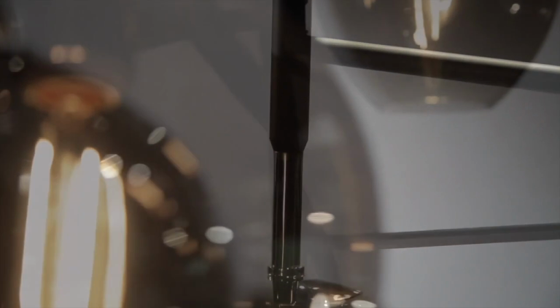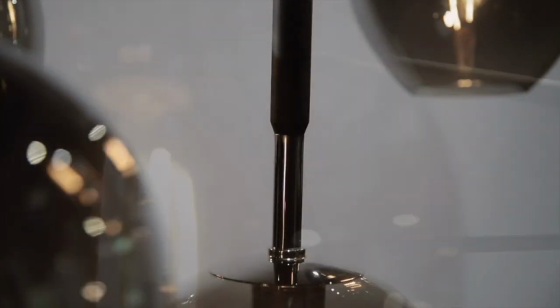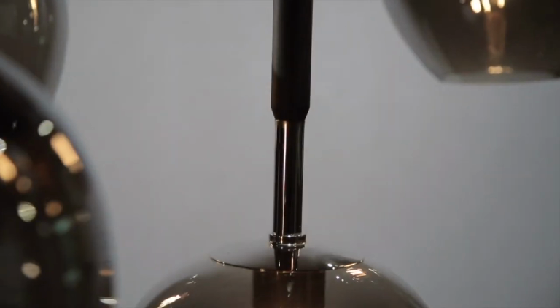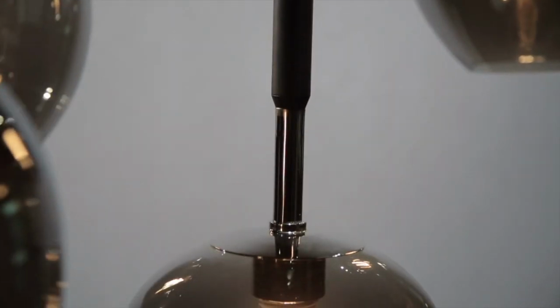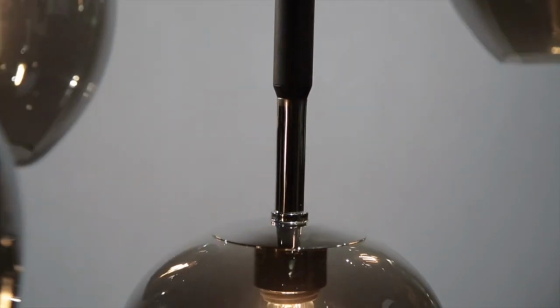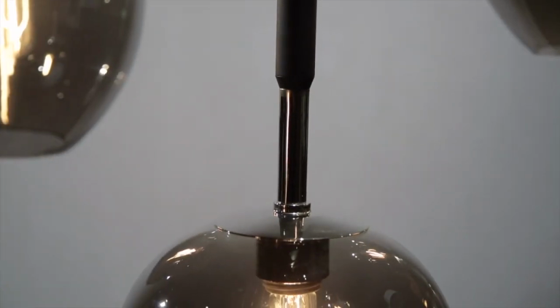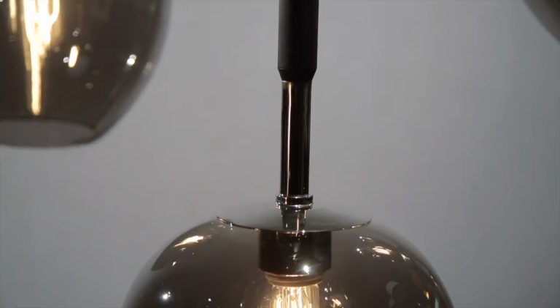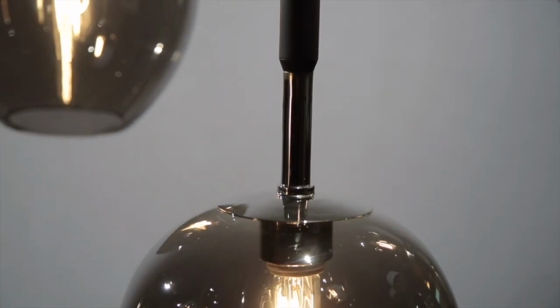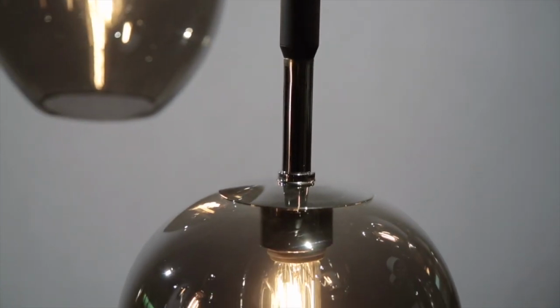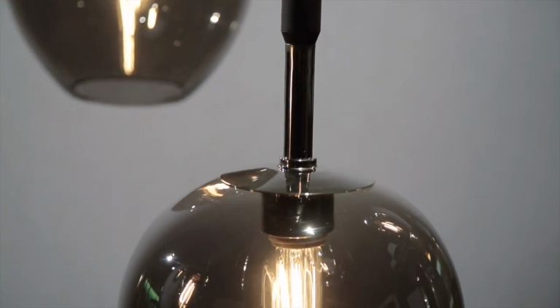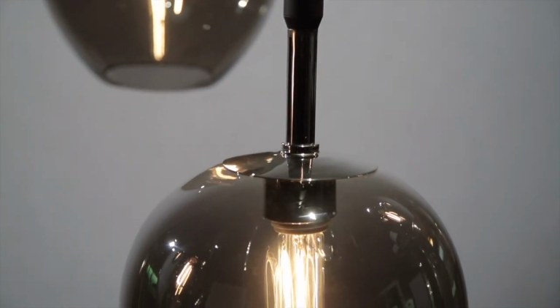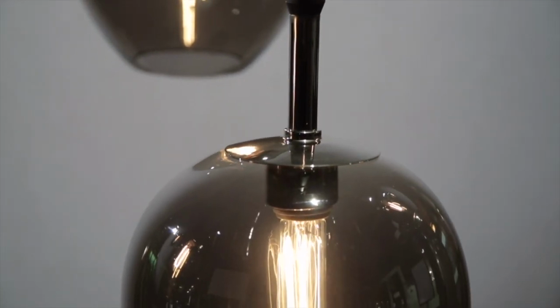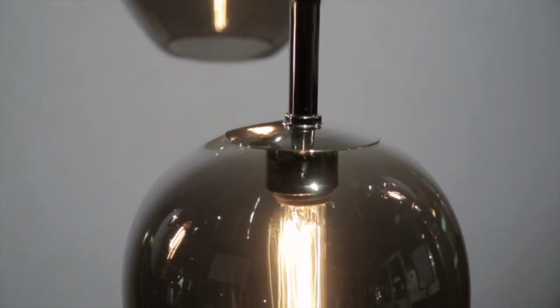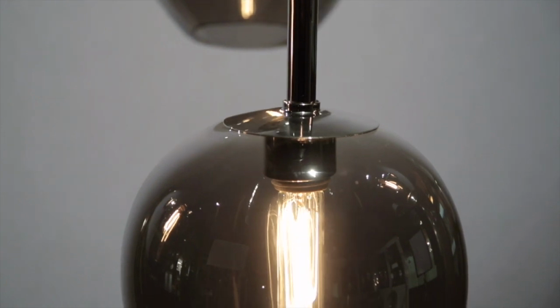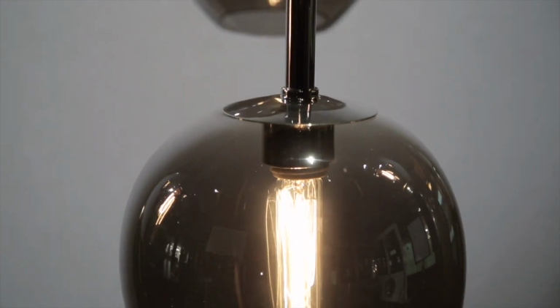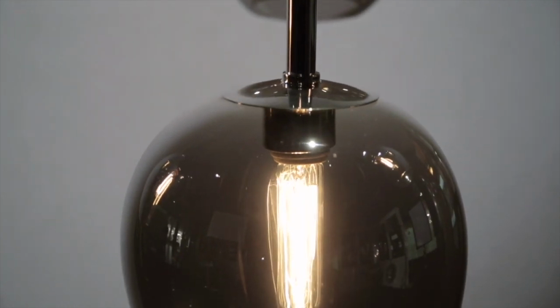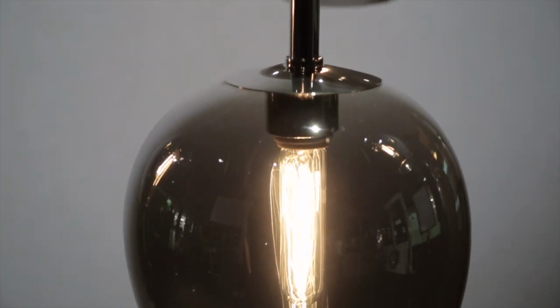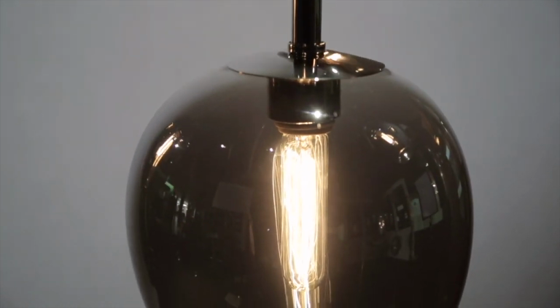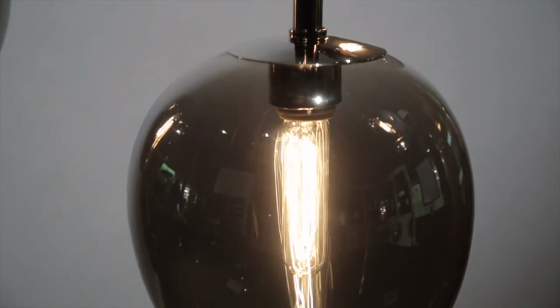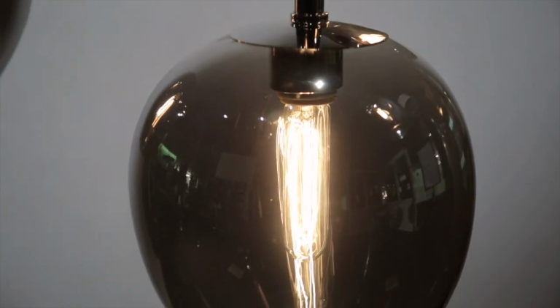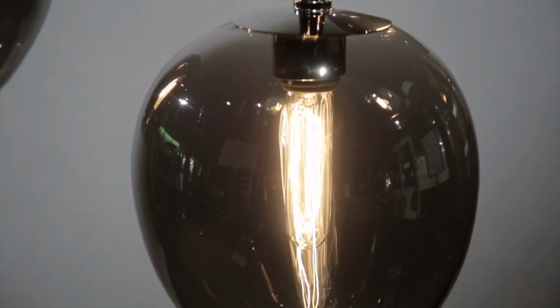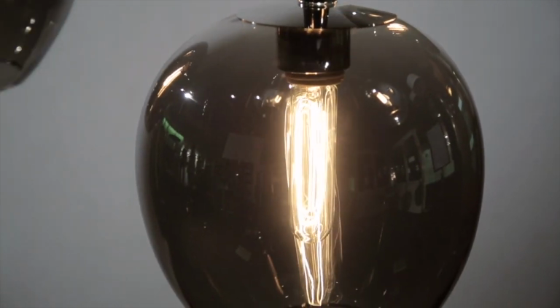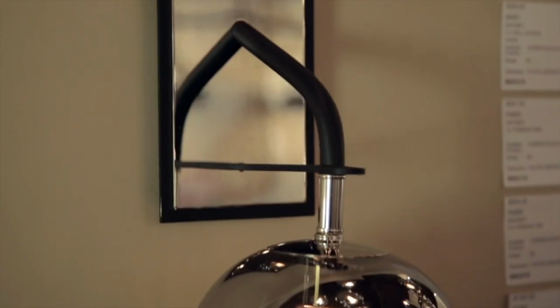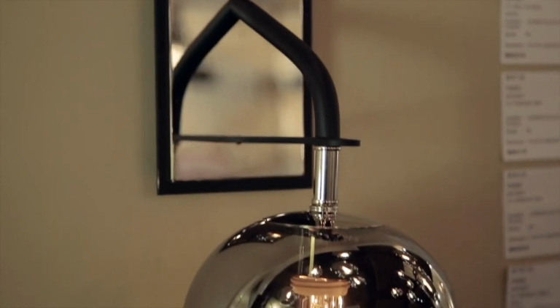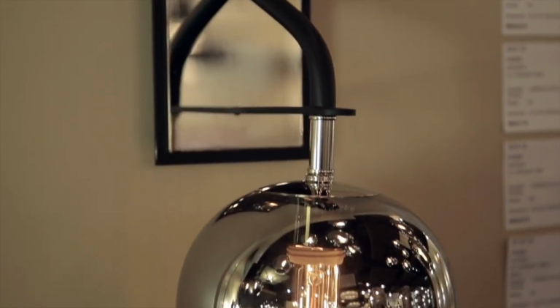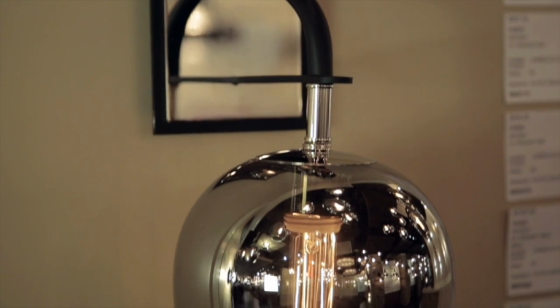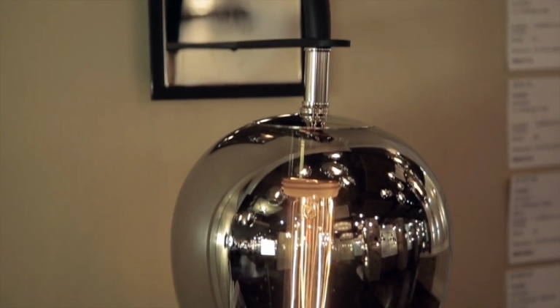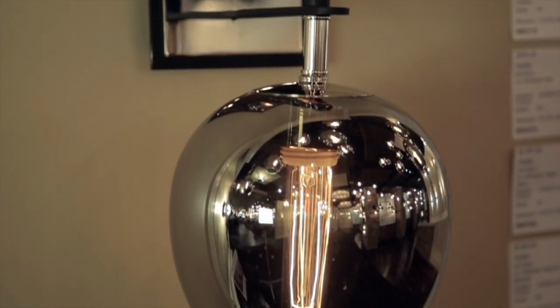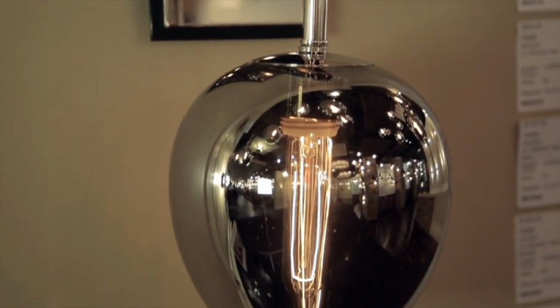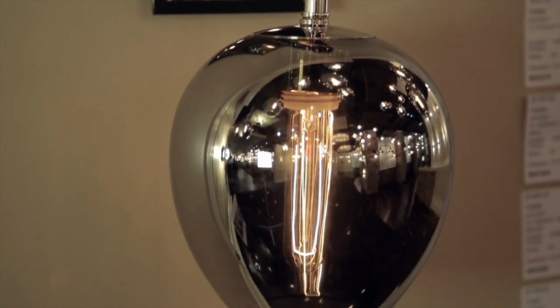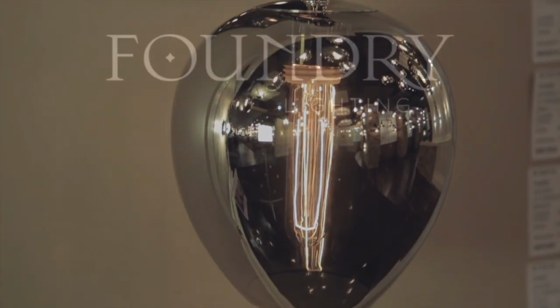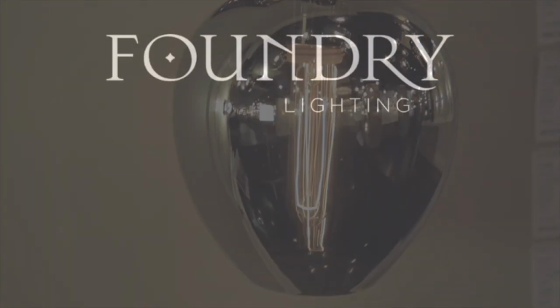Finished in carbide black with polished nickel accents, compatible with our own early electric style LED bulbs, Odyssey is offered in a variety of small and large pendant styles as well as a one light sconce.